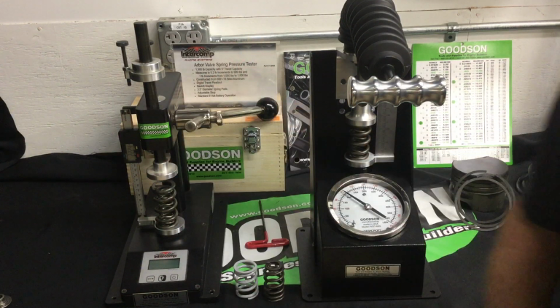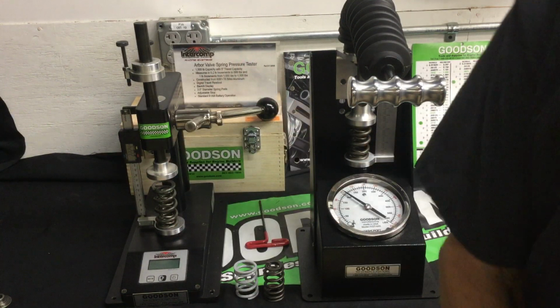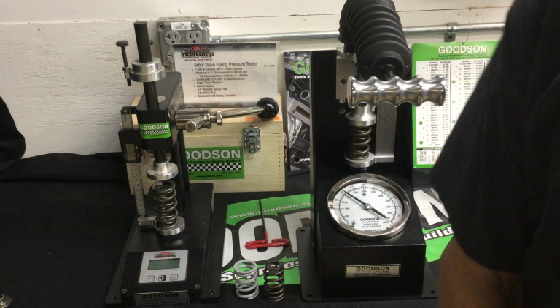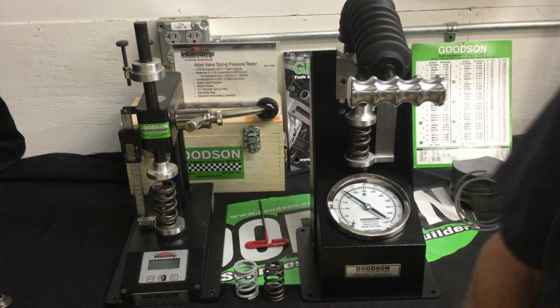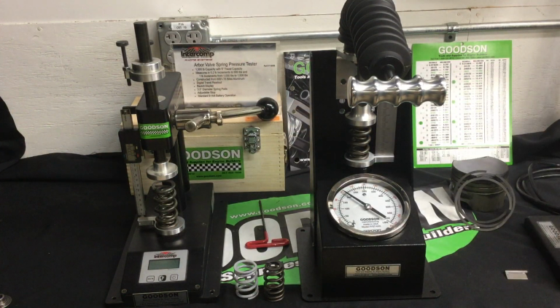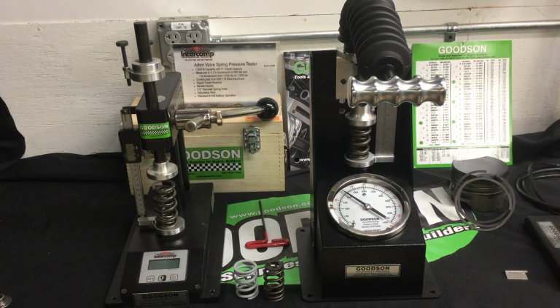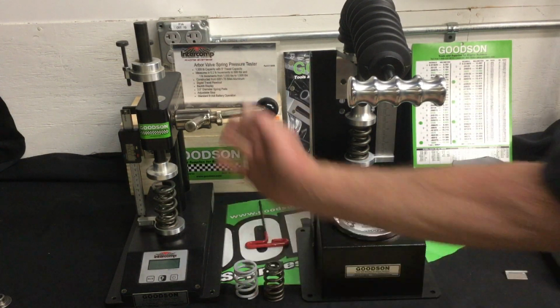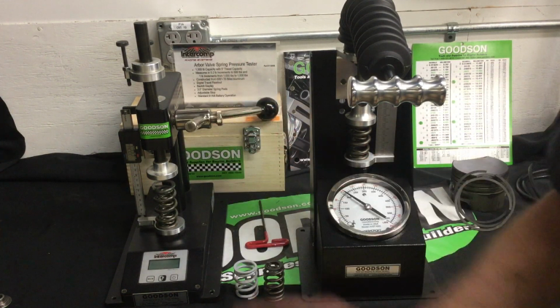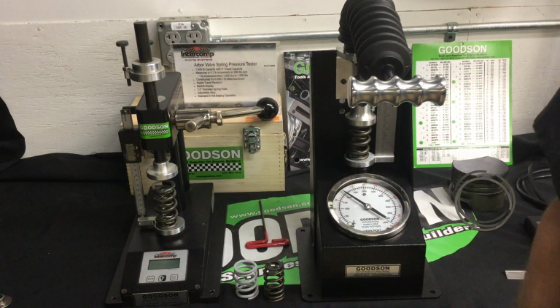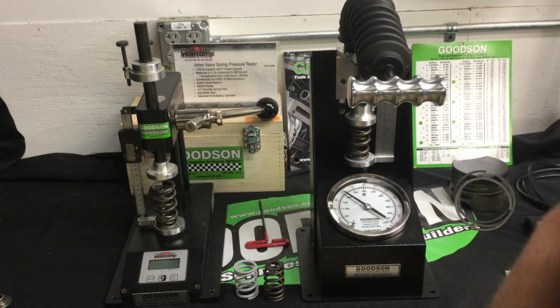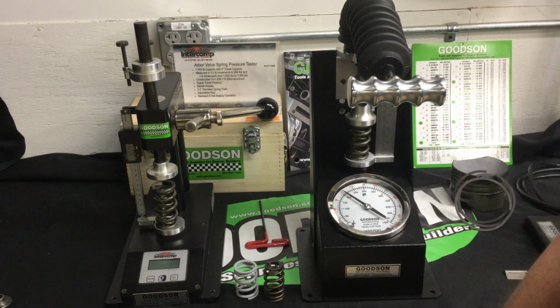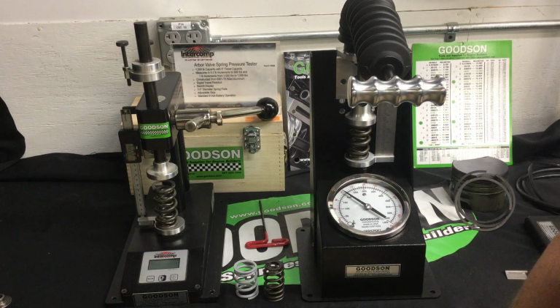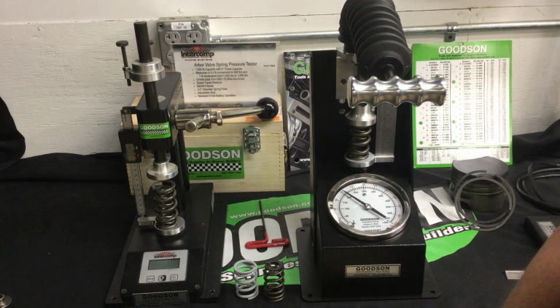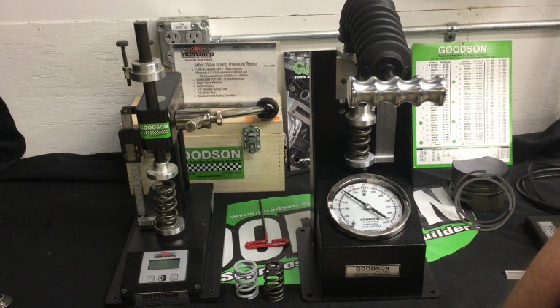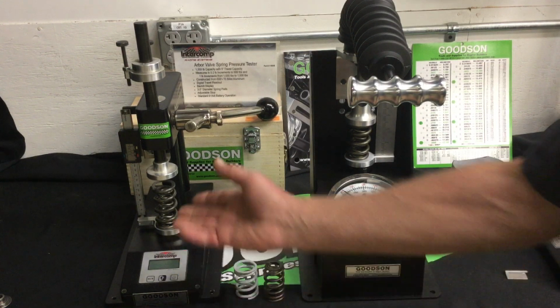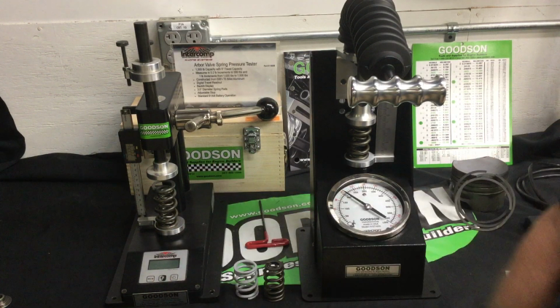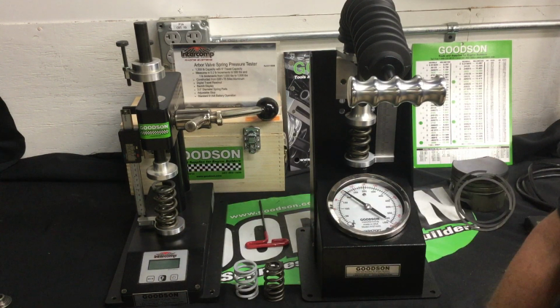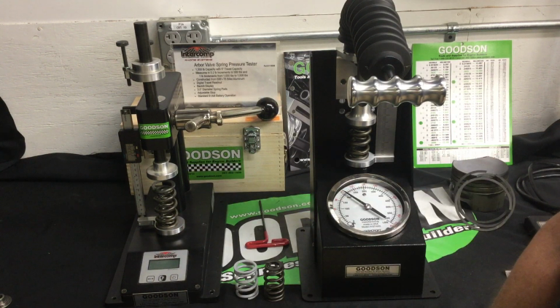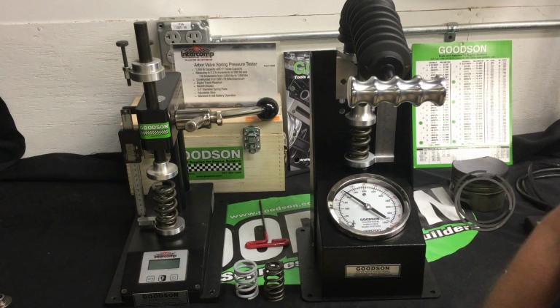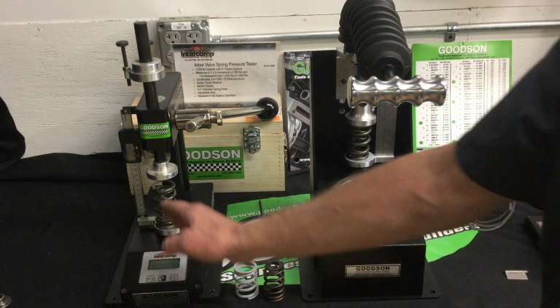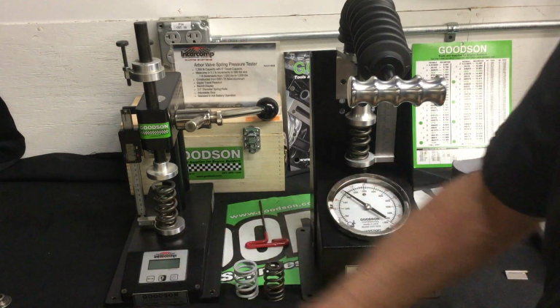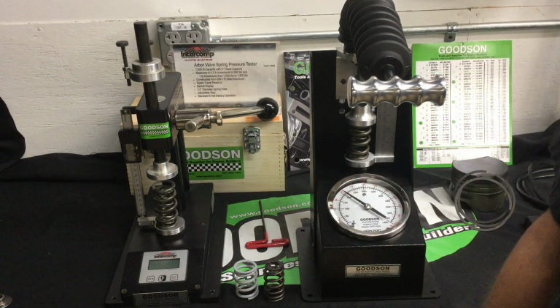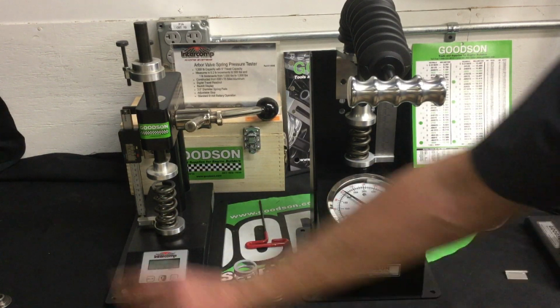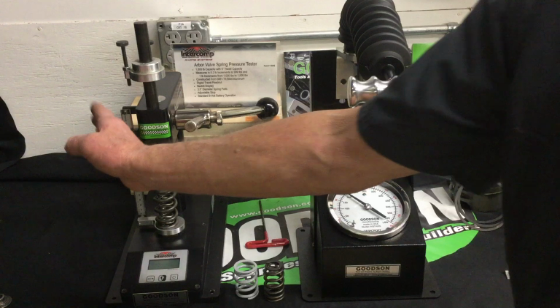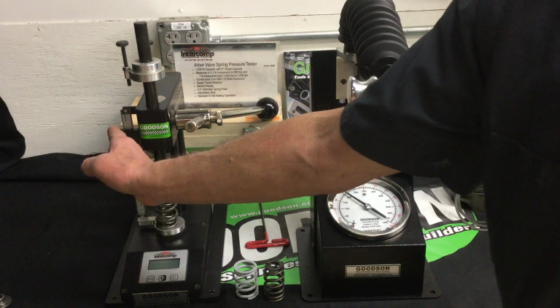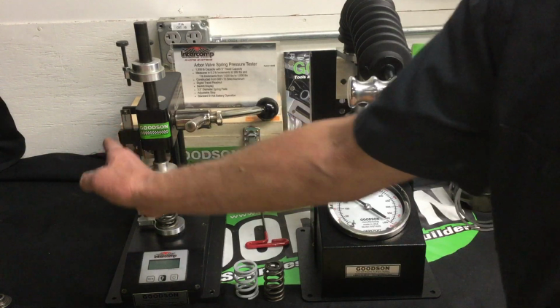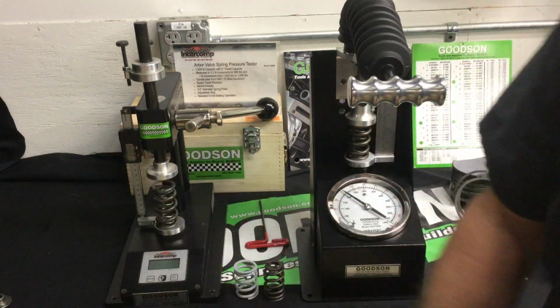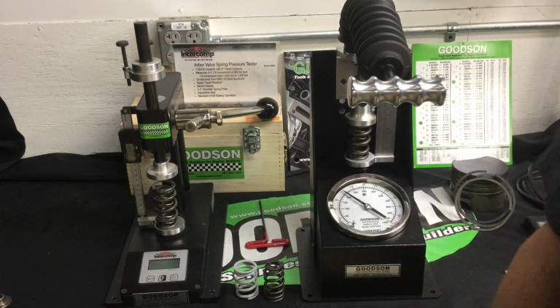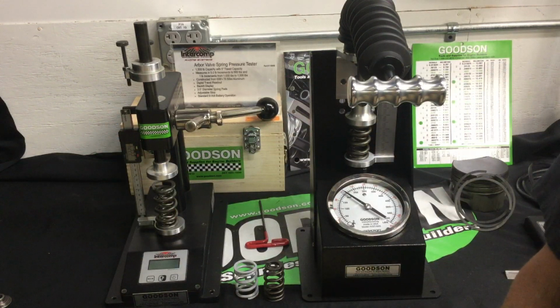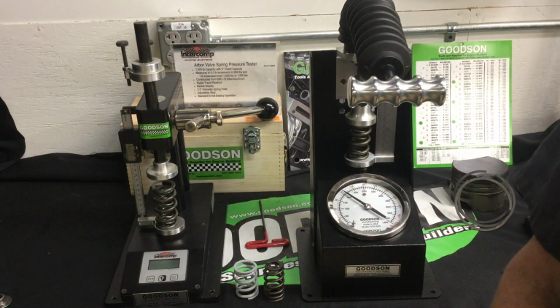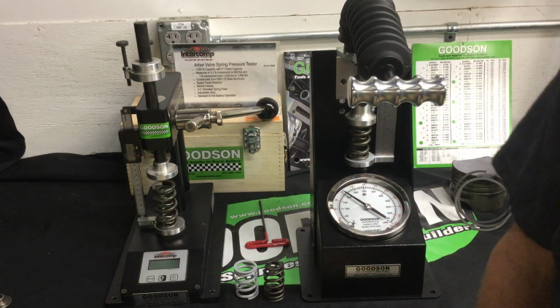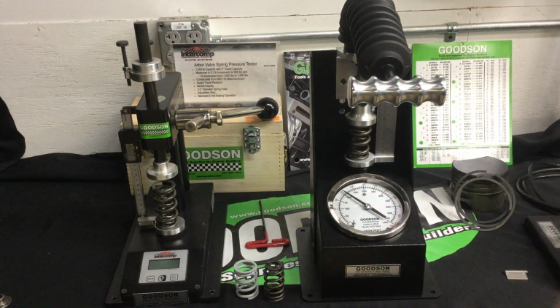We did a lot of encouraging of them to make an arbor press style of valve spring tester, and this one is completely digital at 1,500 pounds, with vertical scales in one-thousandths of an inch.